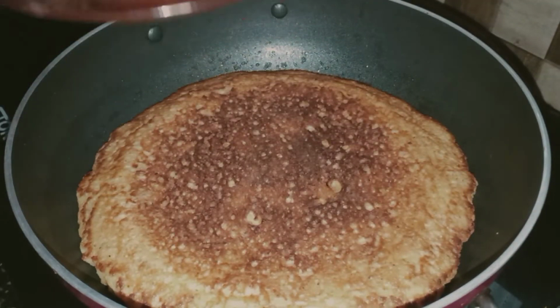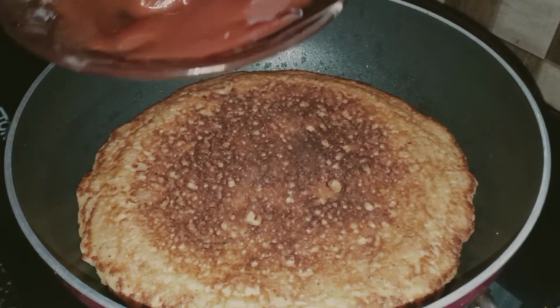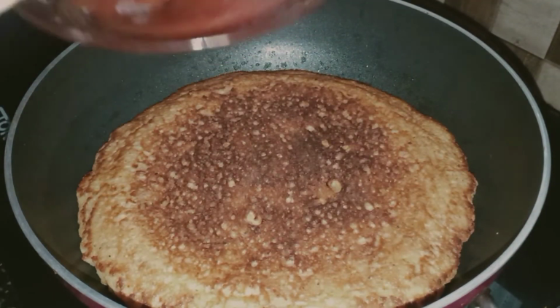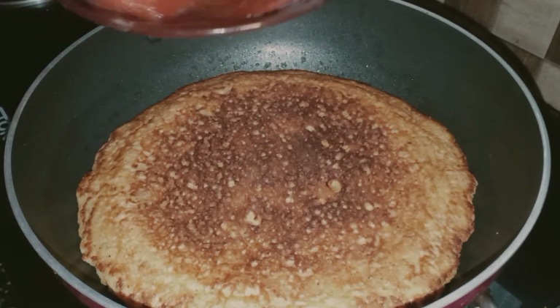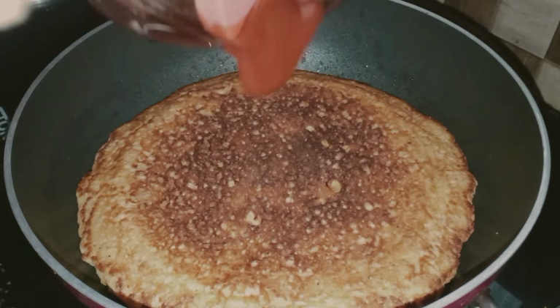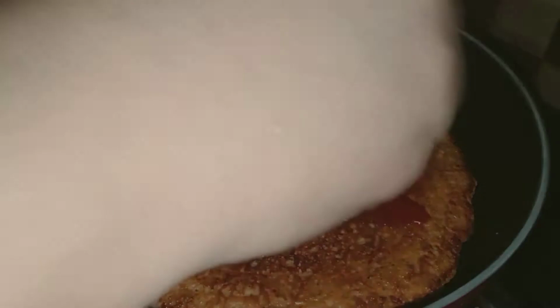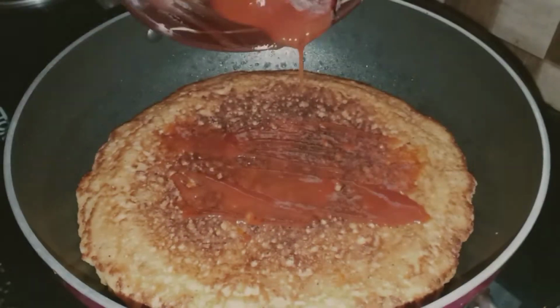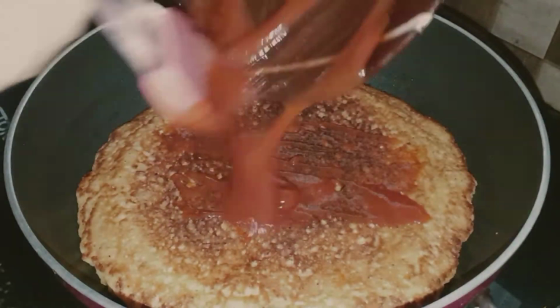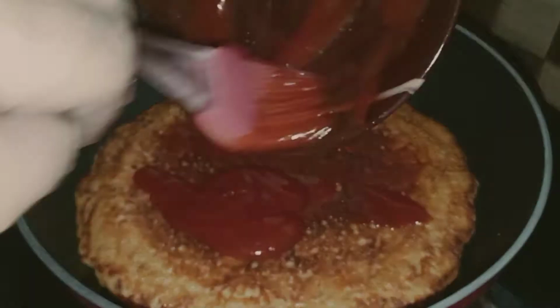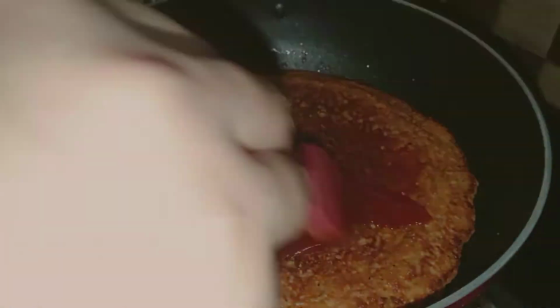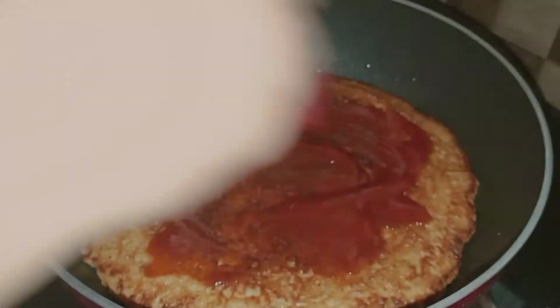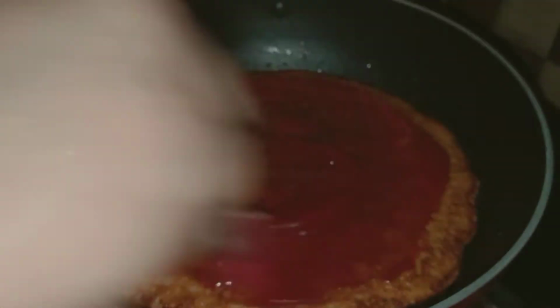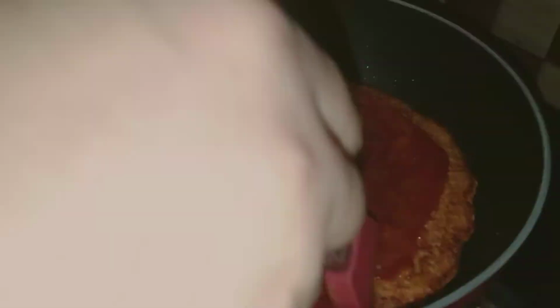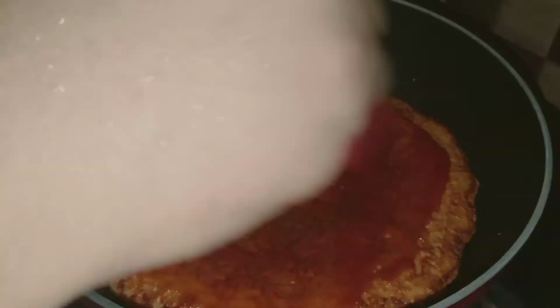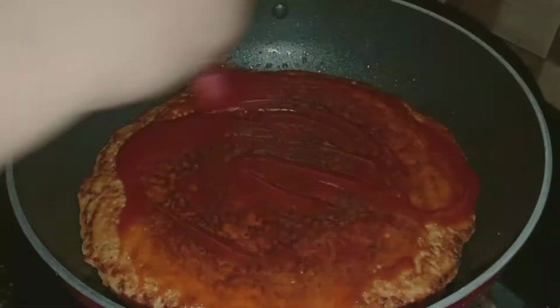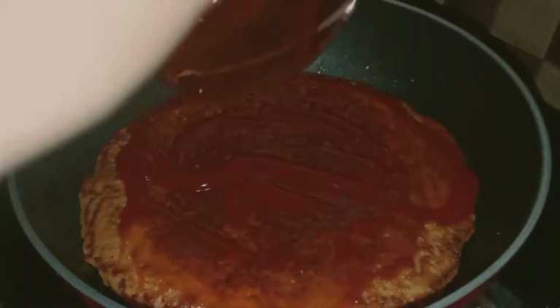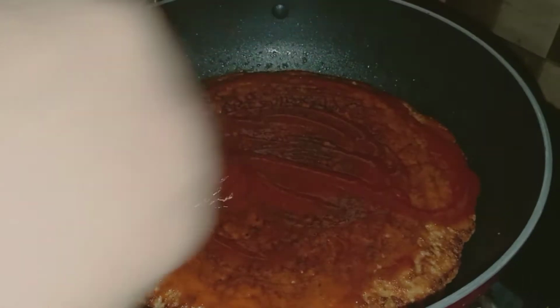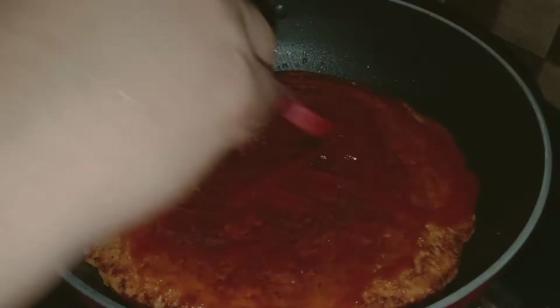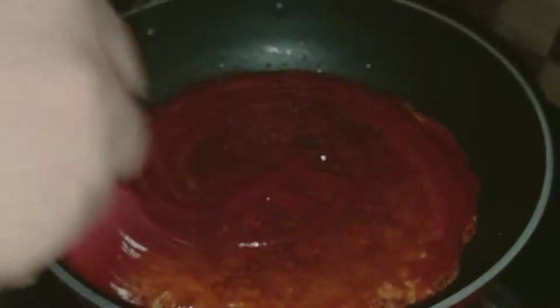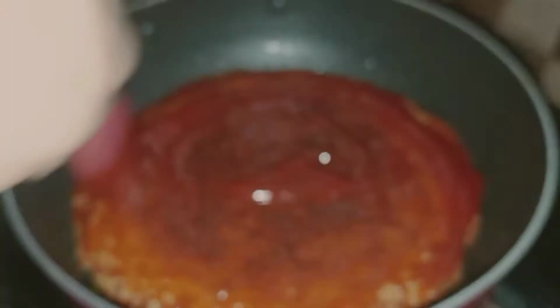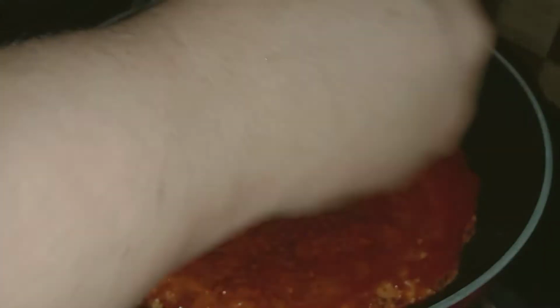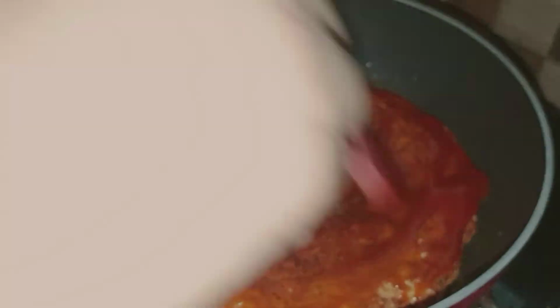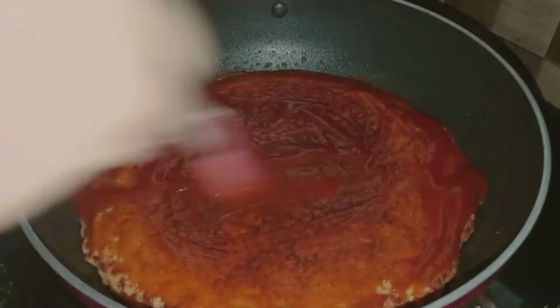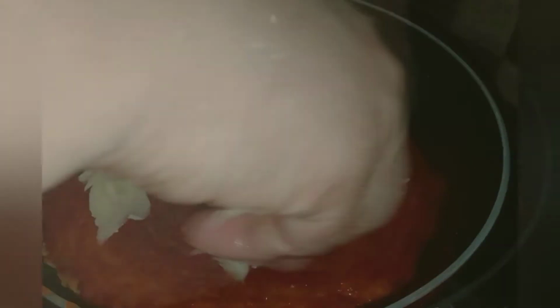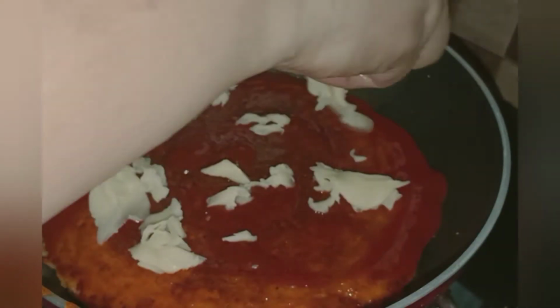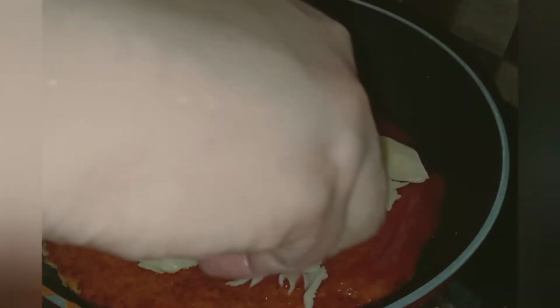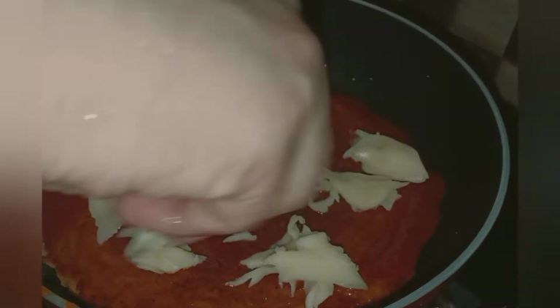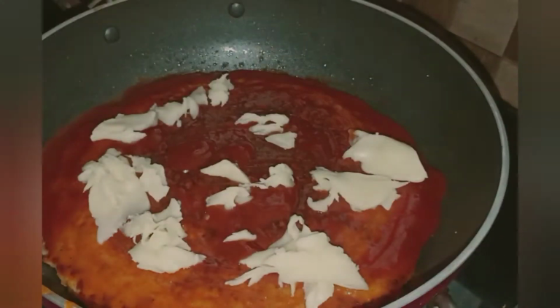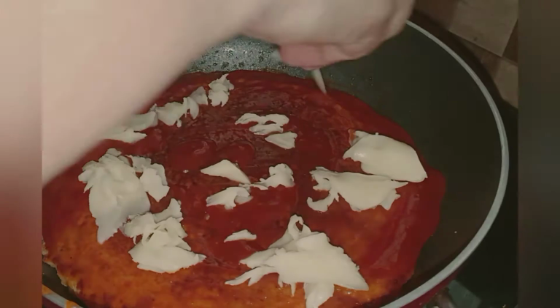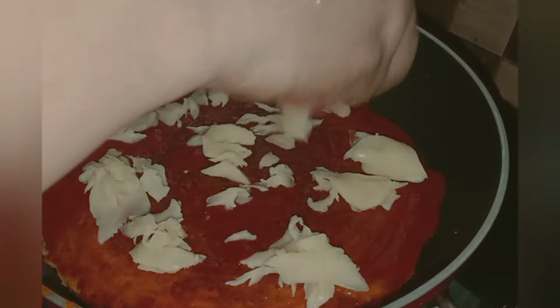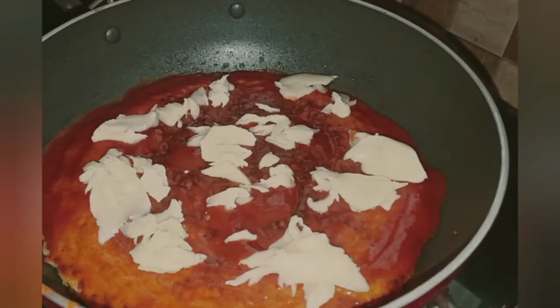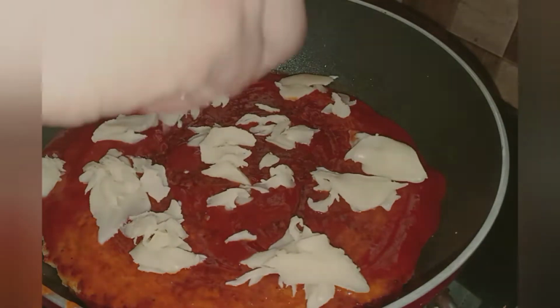I will add the sauce on the top — tomato, chili, and soy sauce on the top.